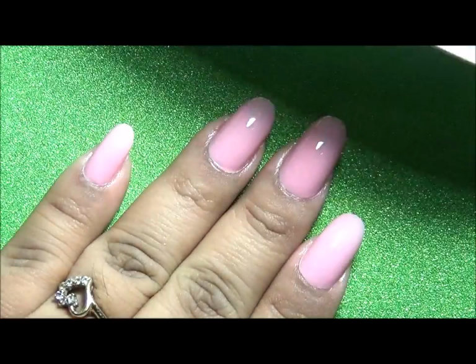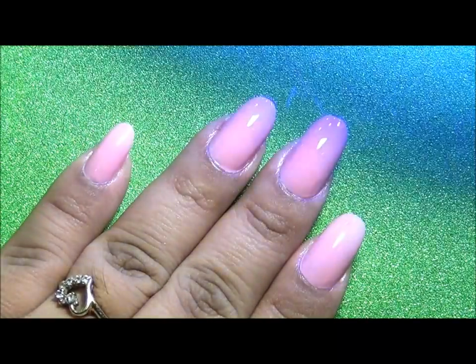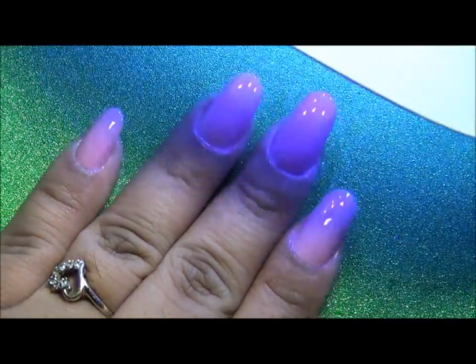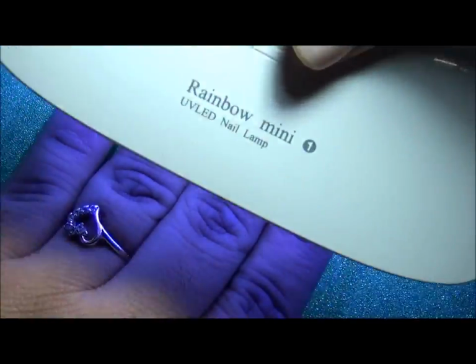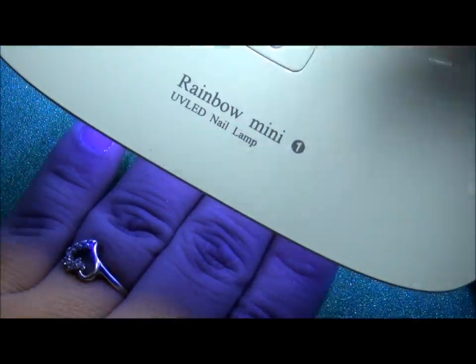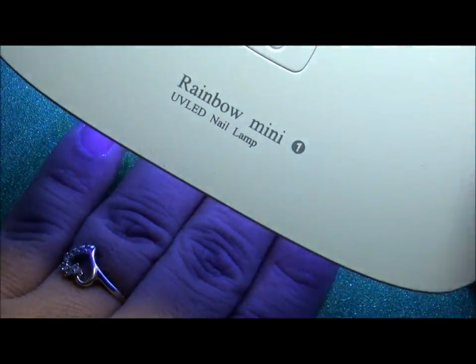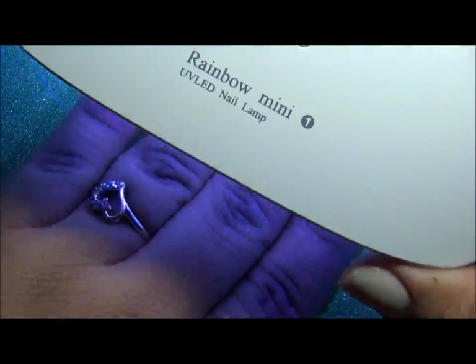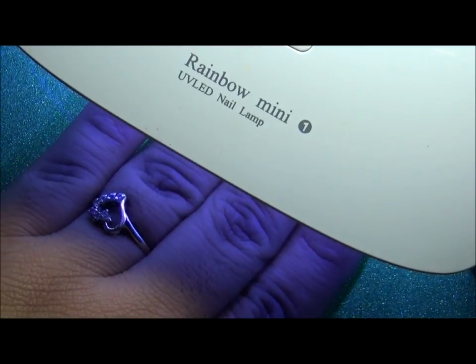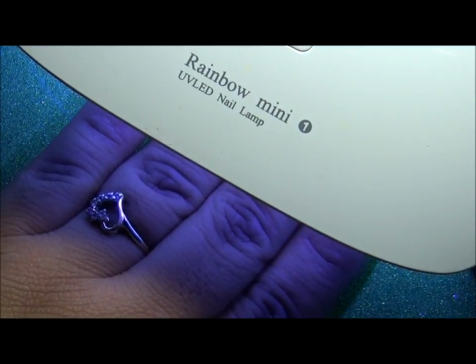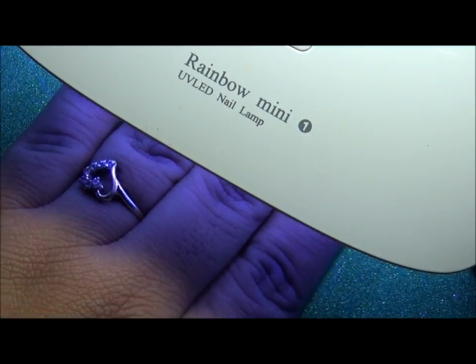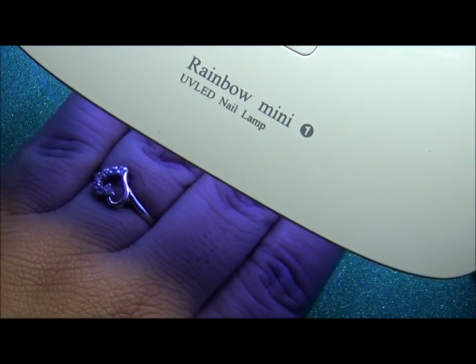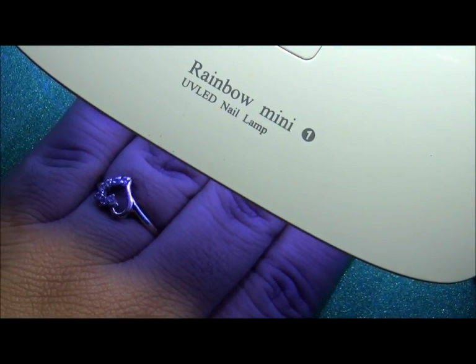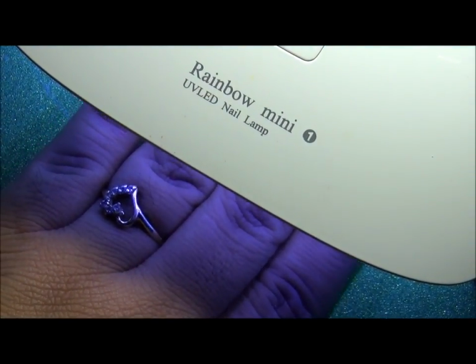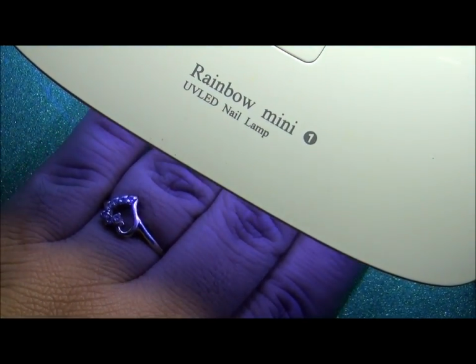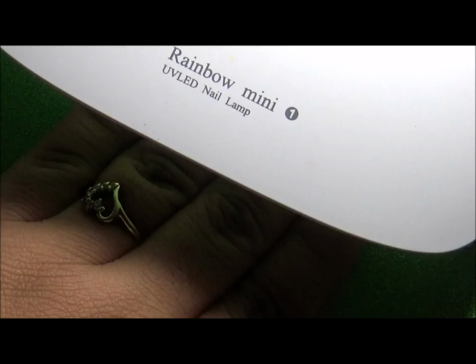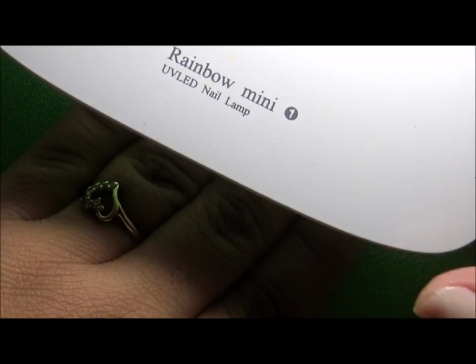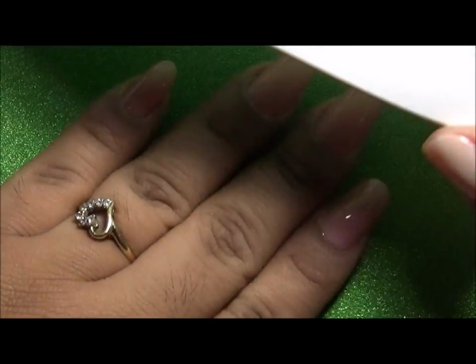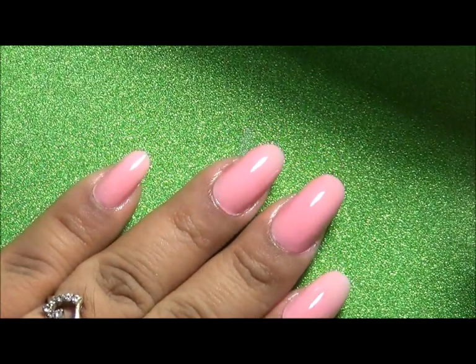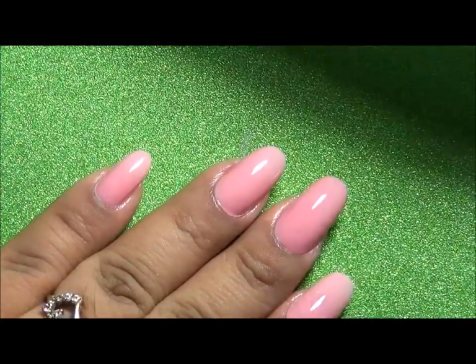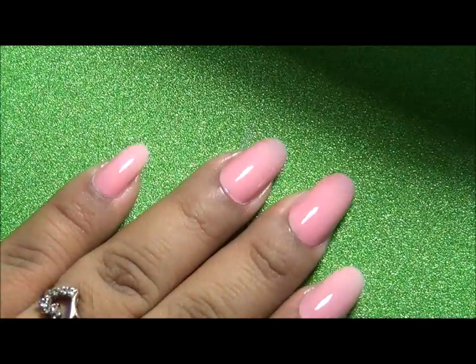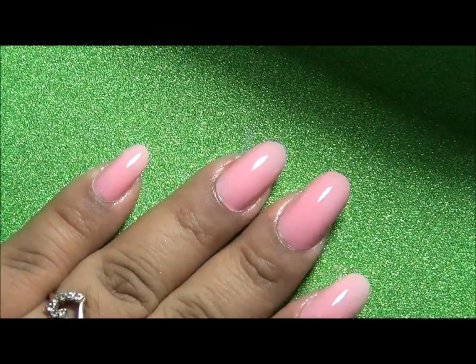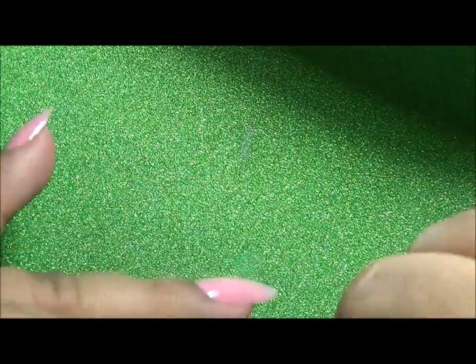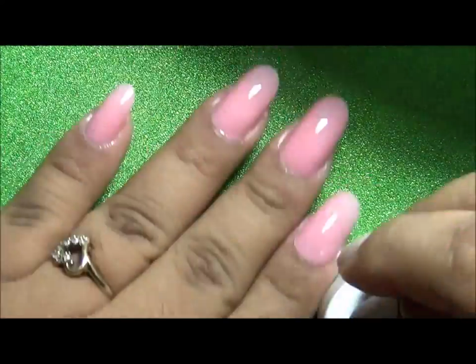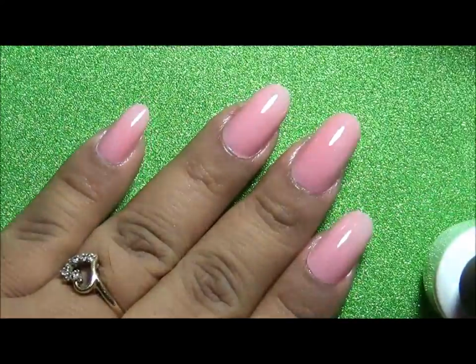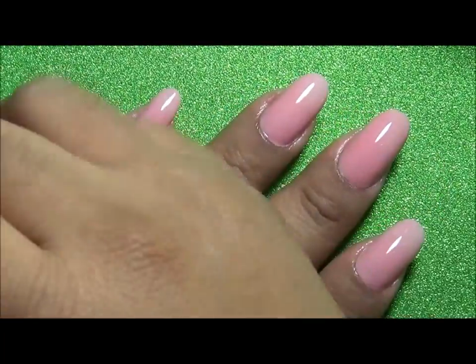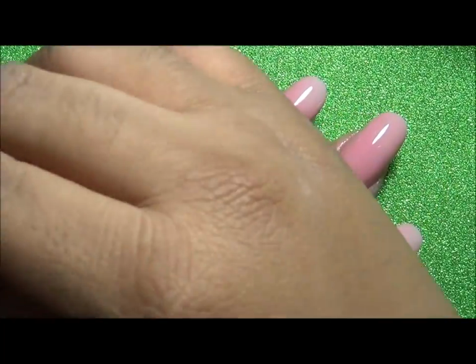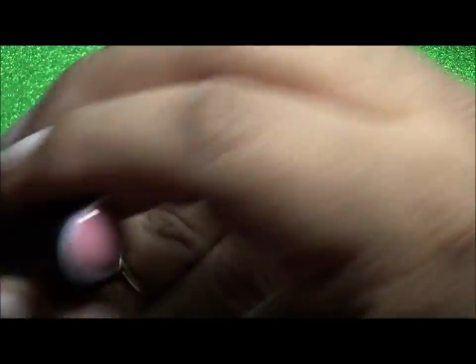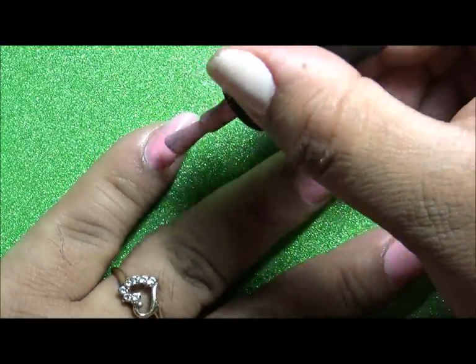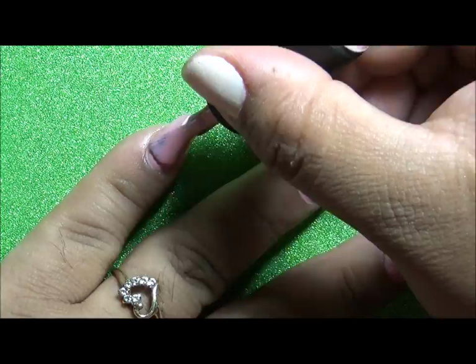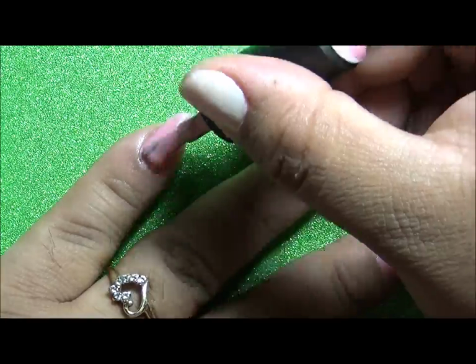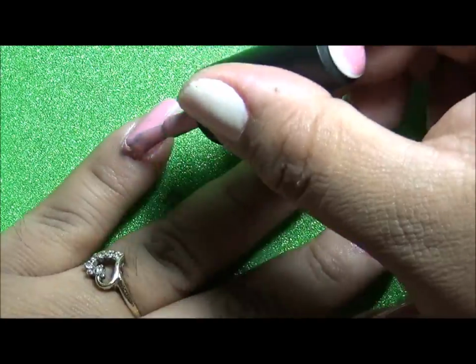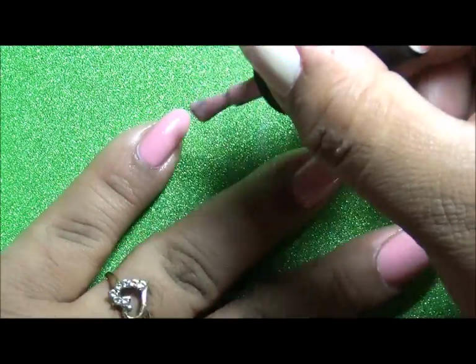Then I pop it inside a UV LED nail lamp for 45 seconds. After removing it, I start again with my second layer of polish and then pop it in the lamp for 90 seconds.